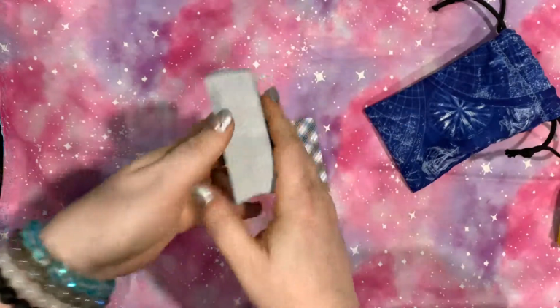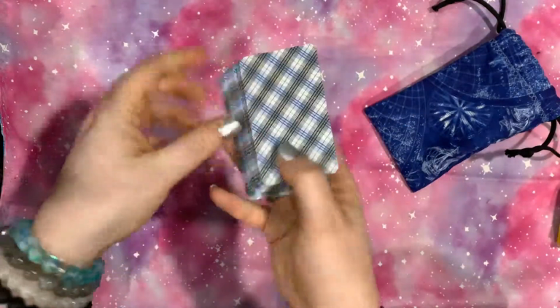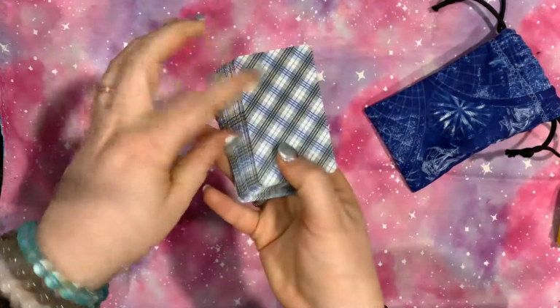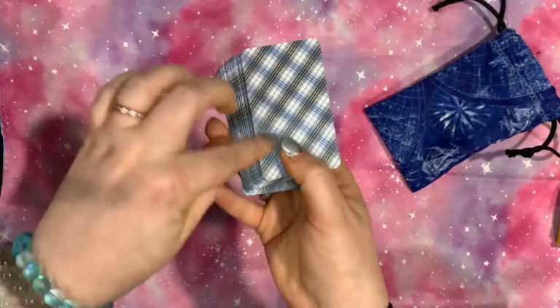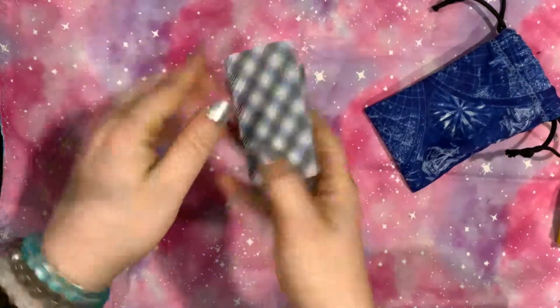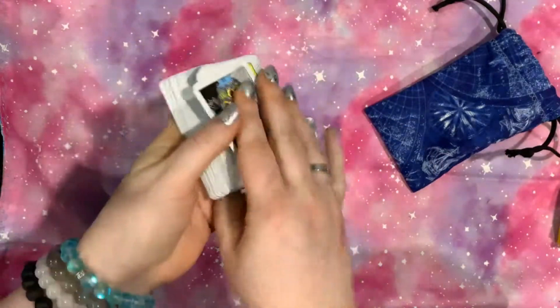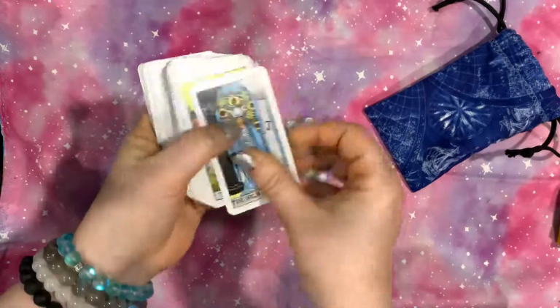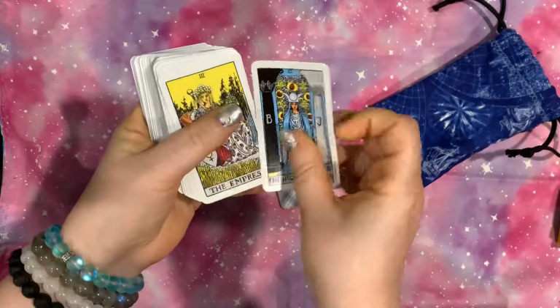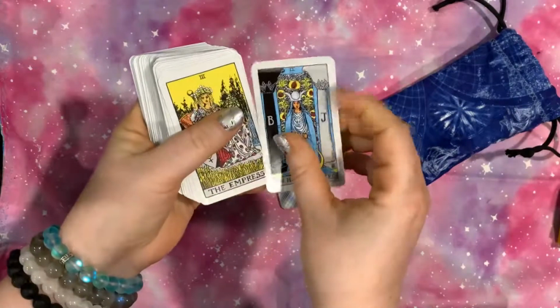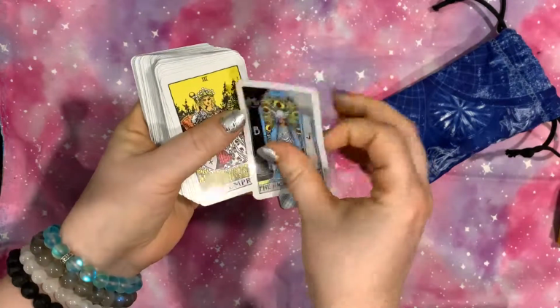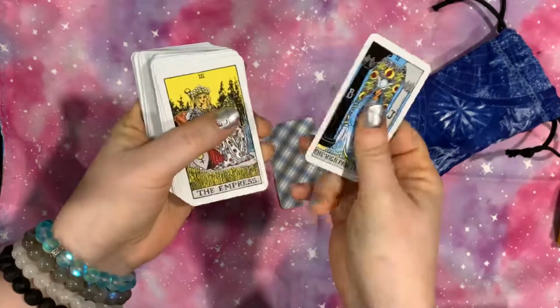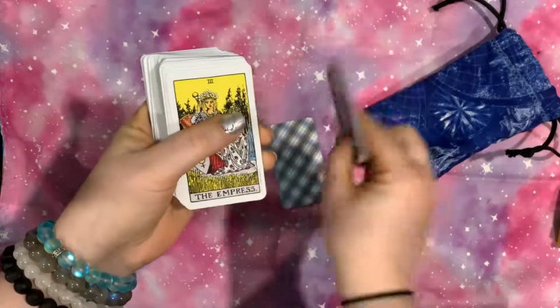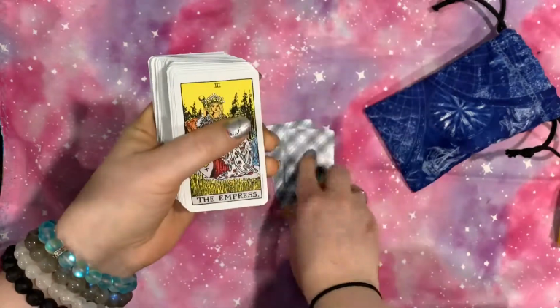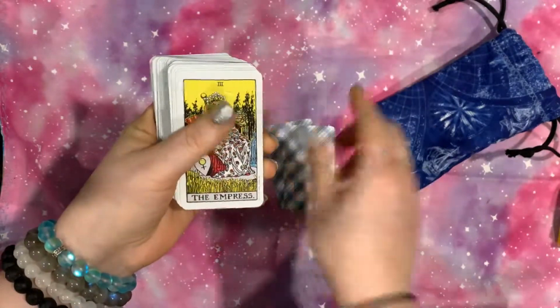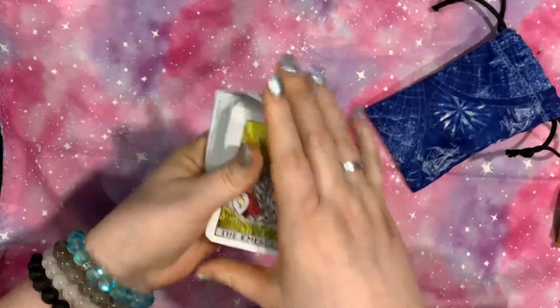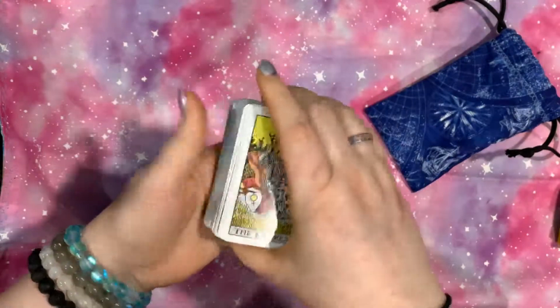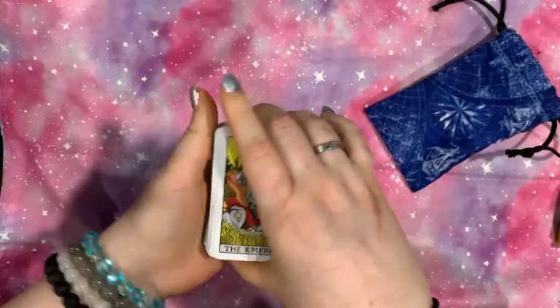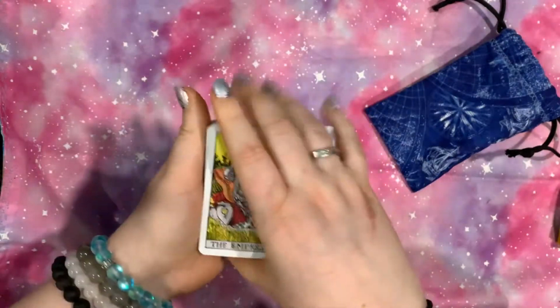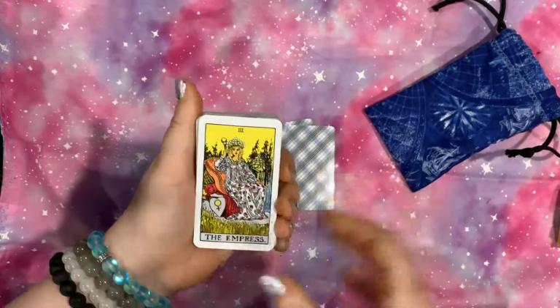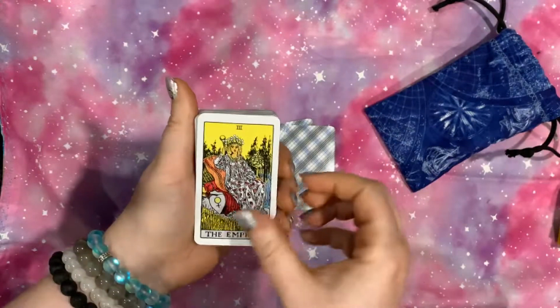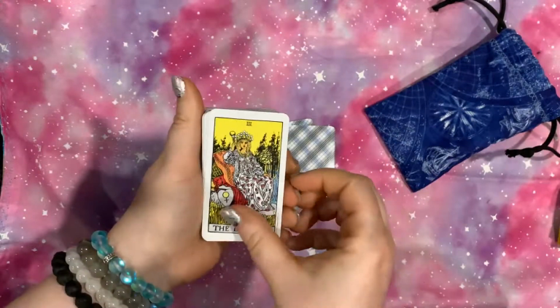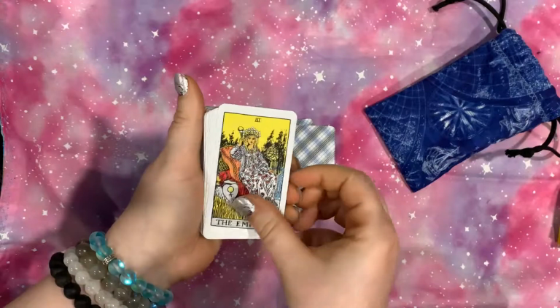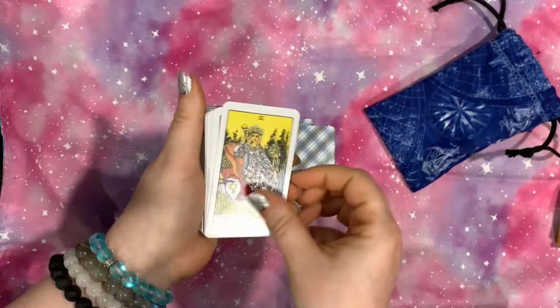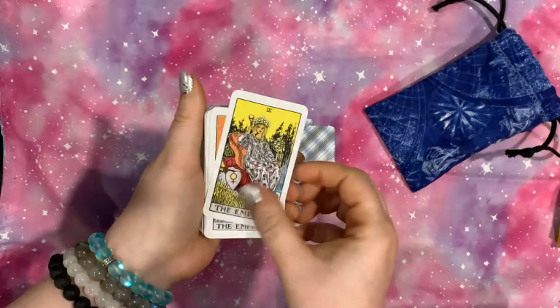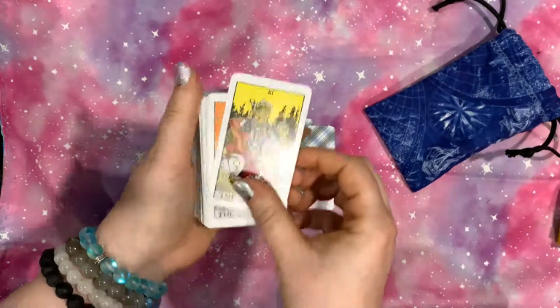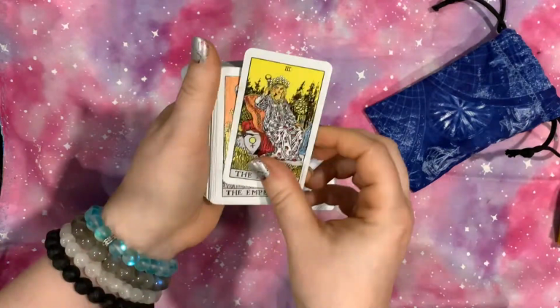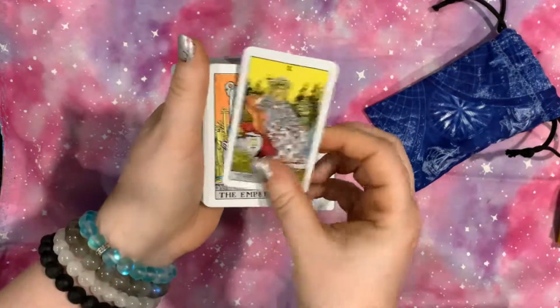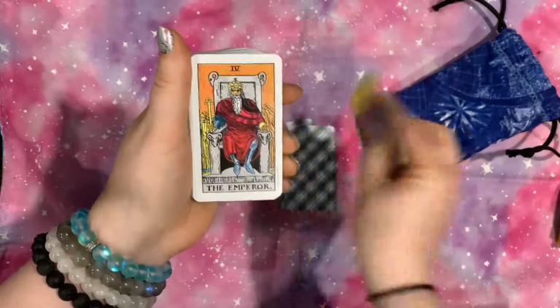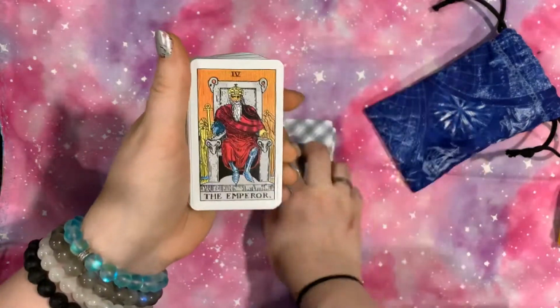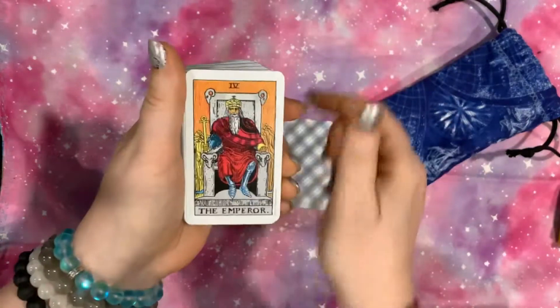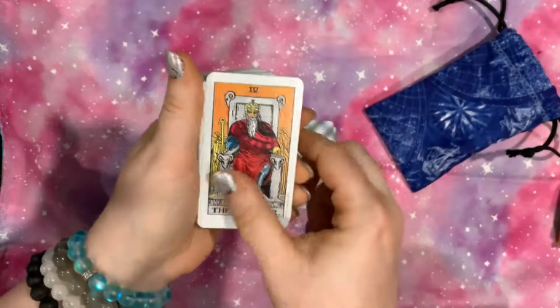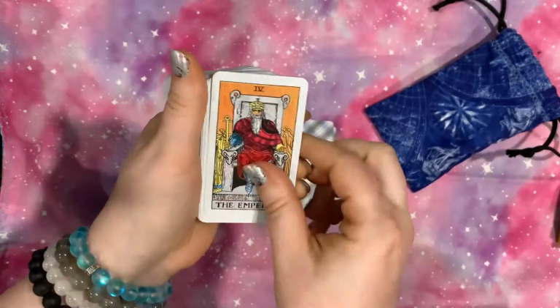It does have the typical backings that you see. The cardstock is pretty spot on. Same imagery, same coloring.